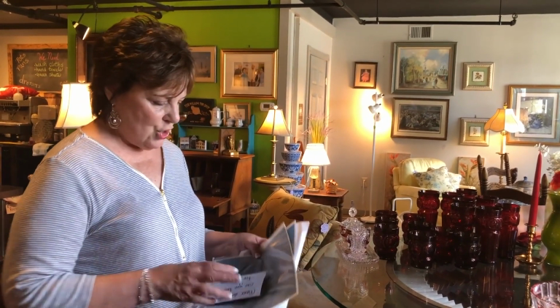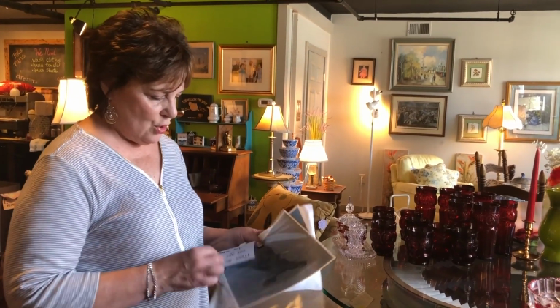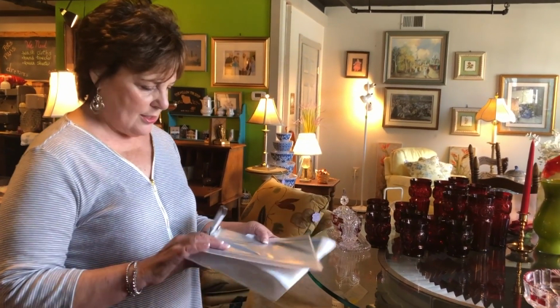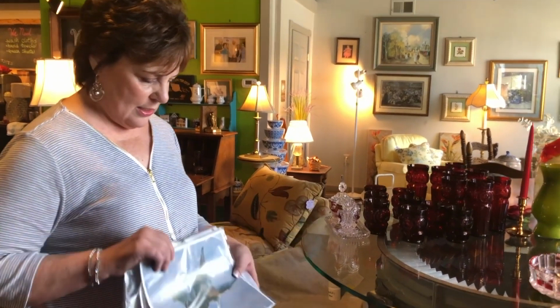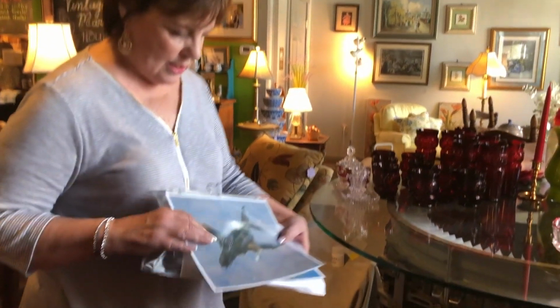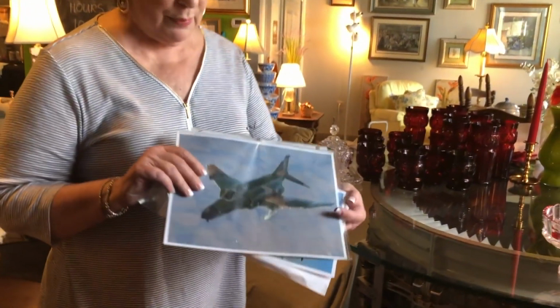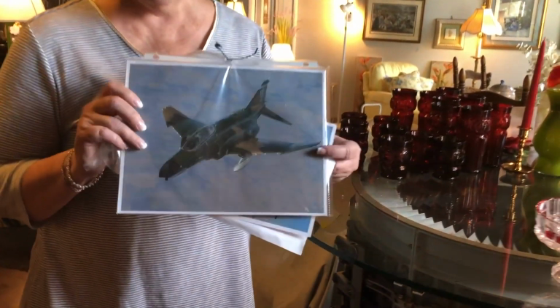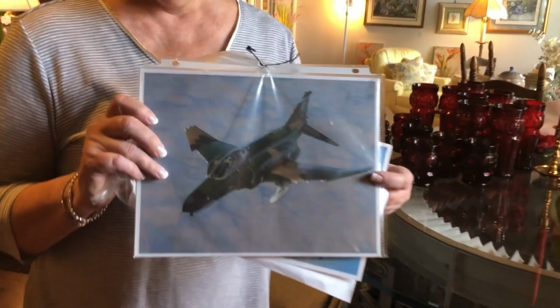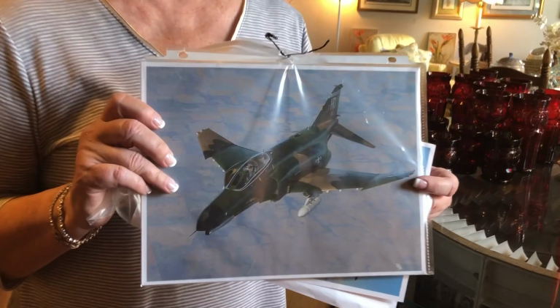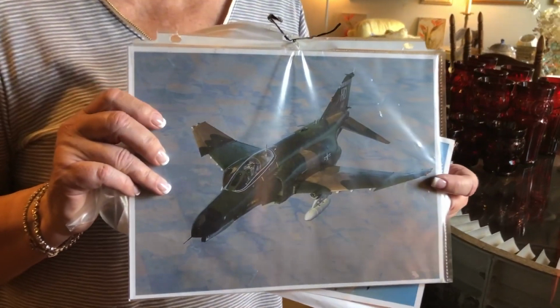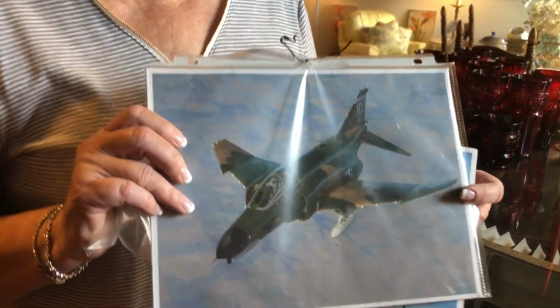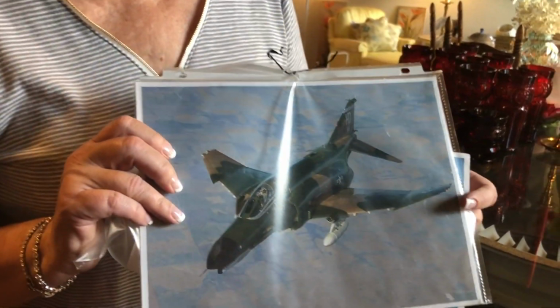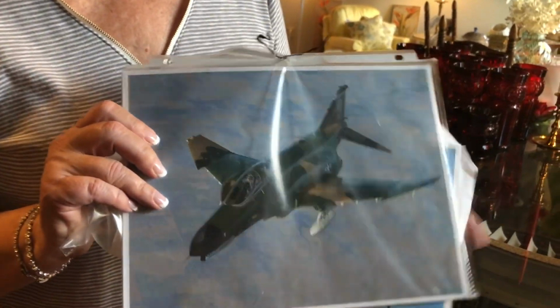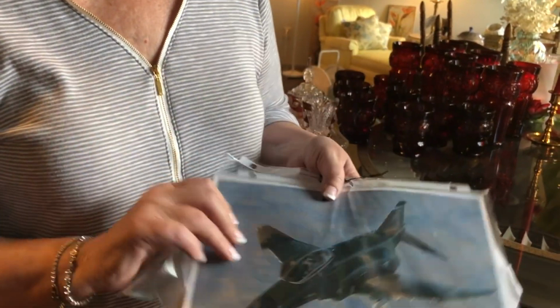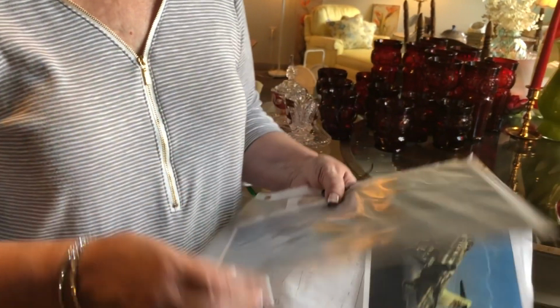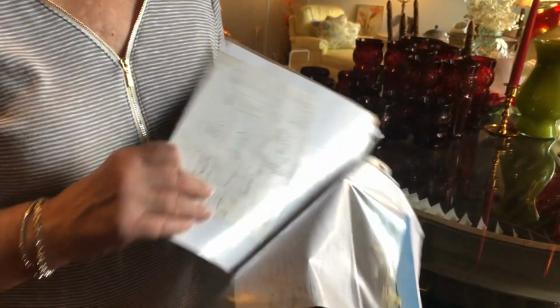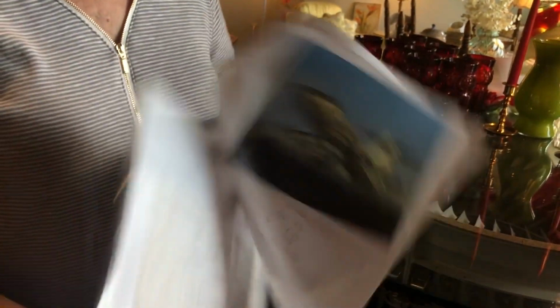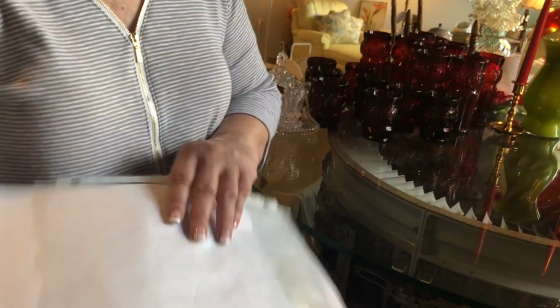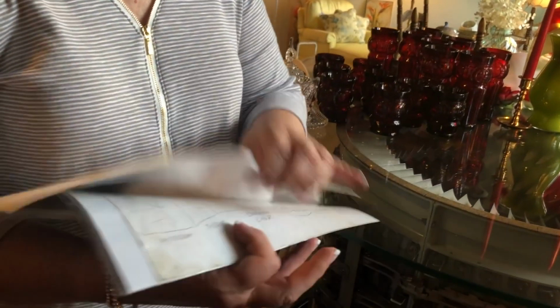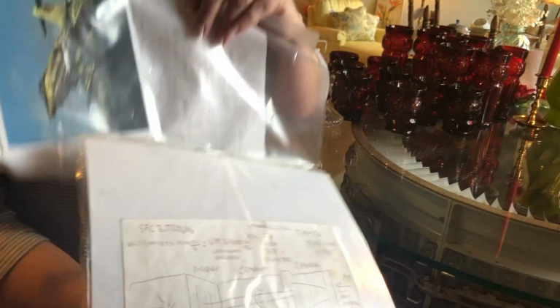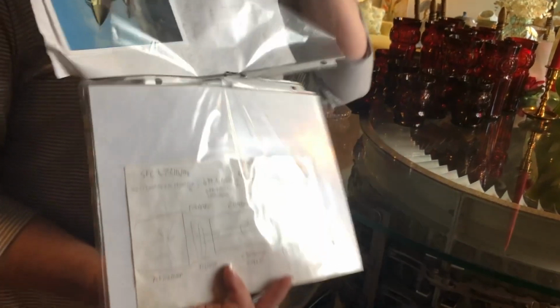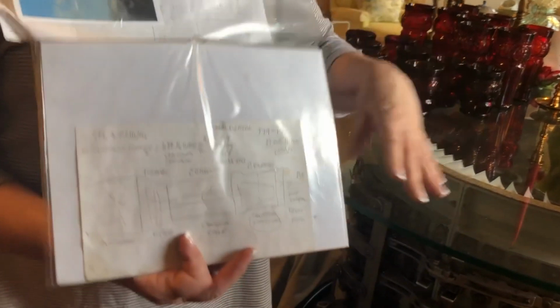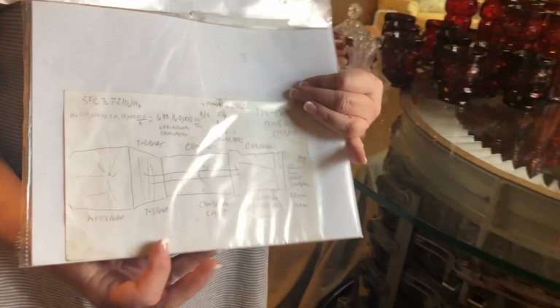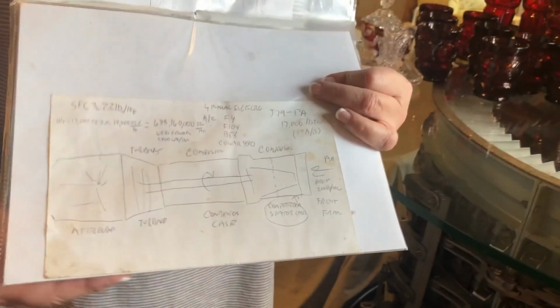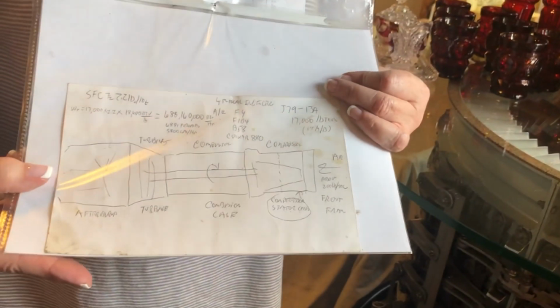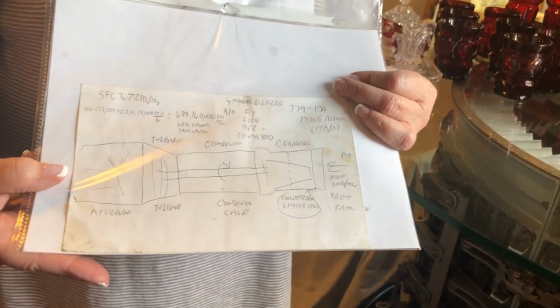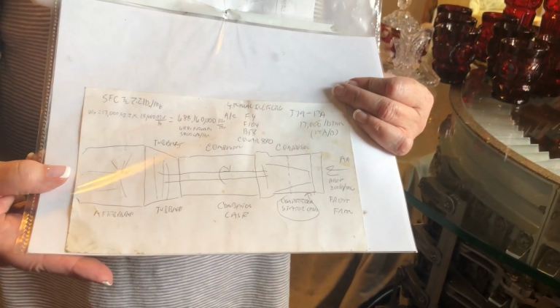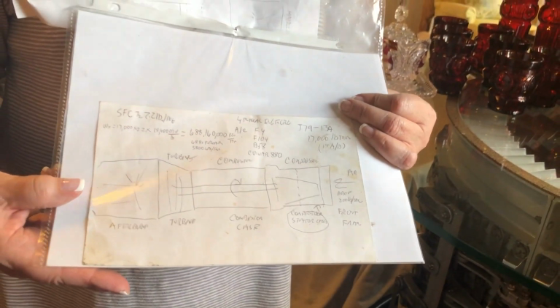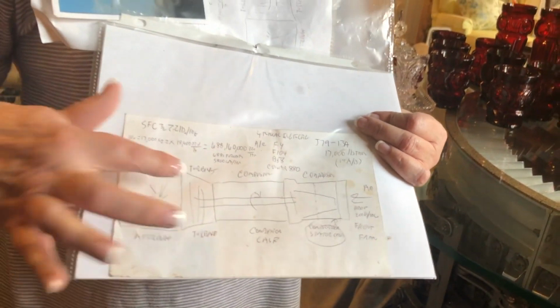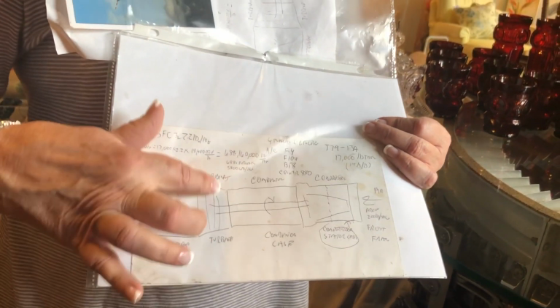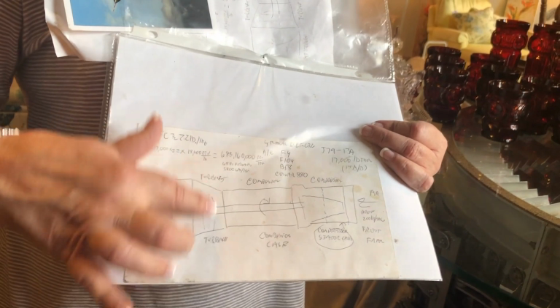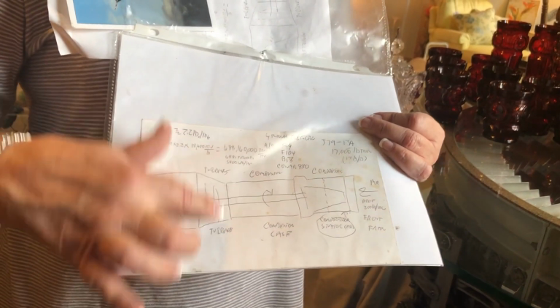Just so that you can see, this is the type of engine or jet that it was in, and he's also given us a little diagram of where the turbine would be. The turbine would be right here.